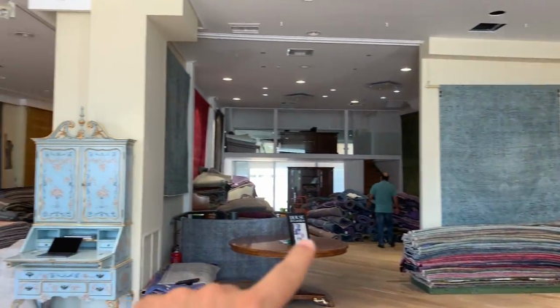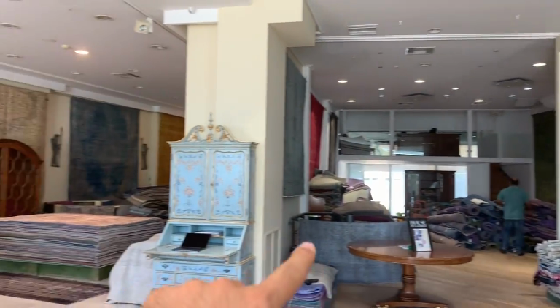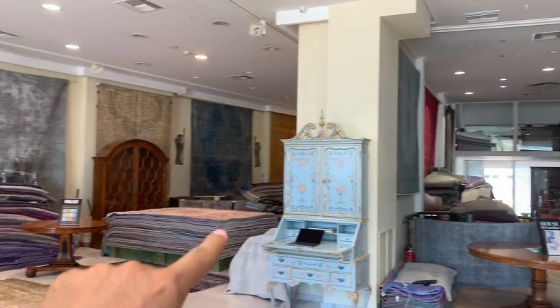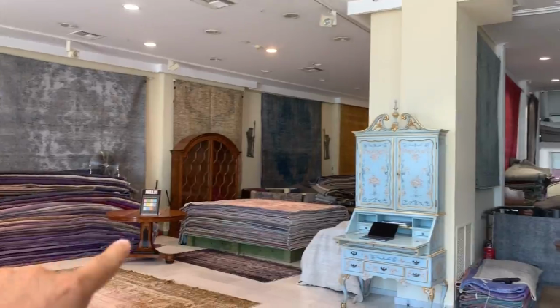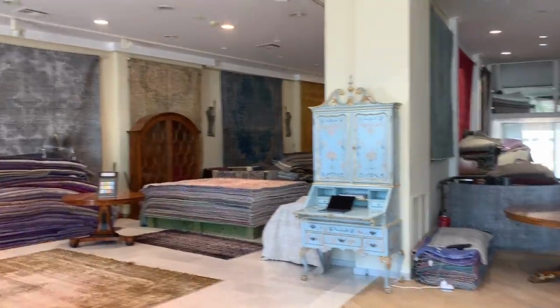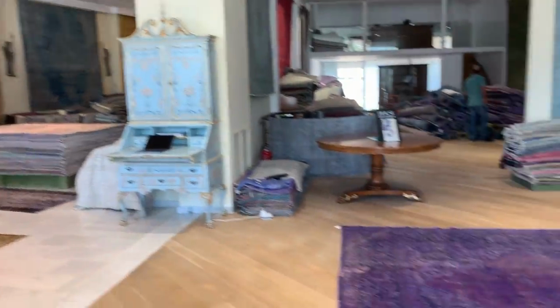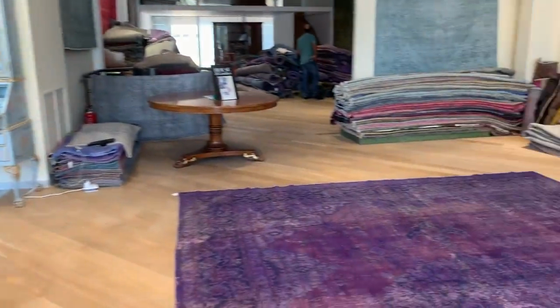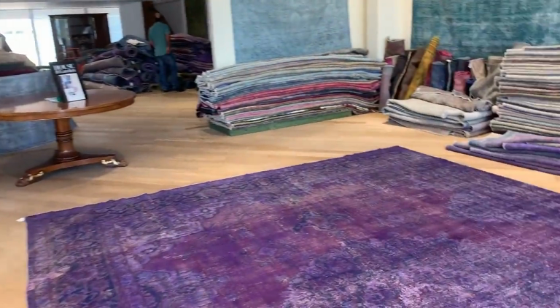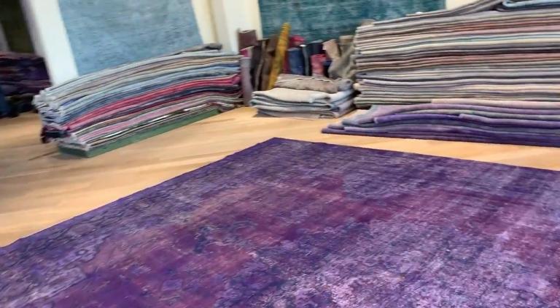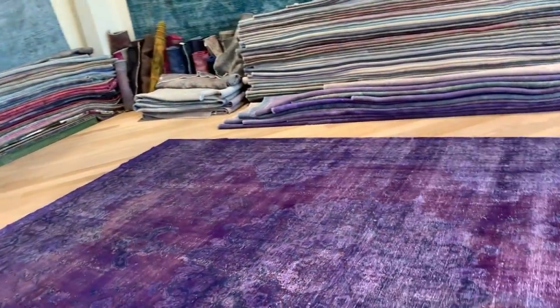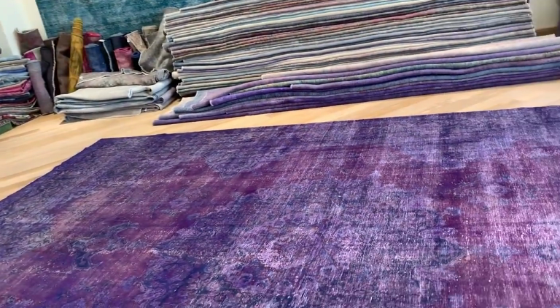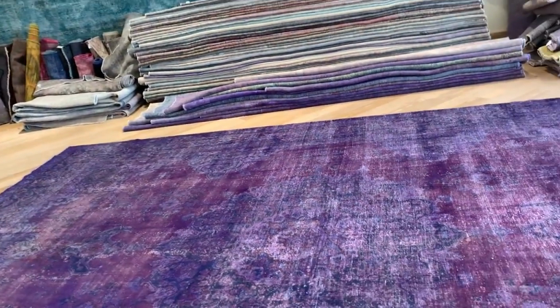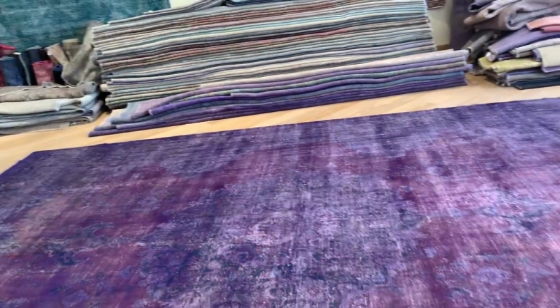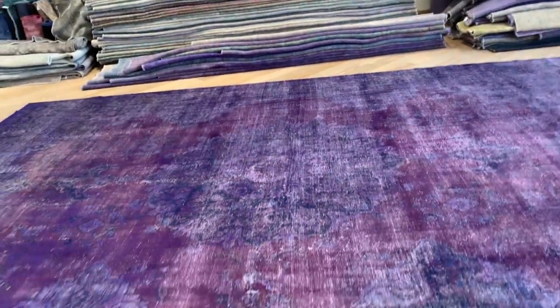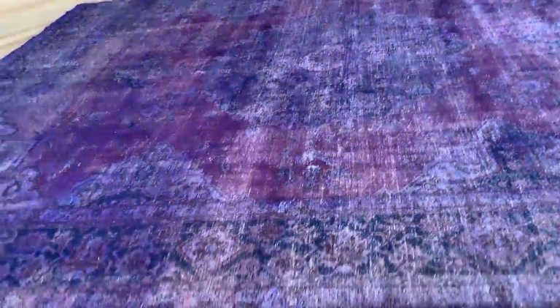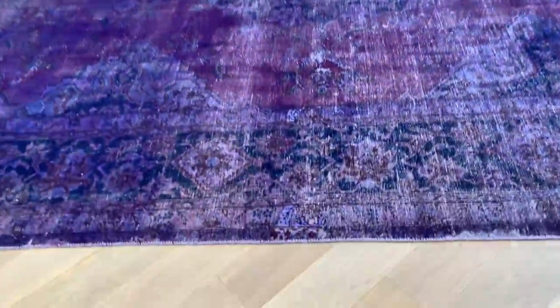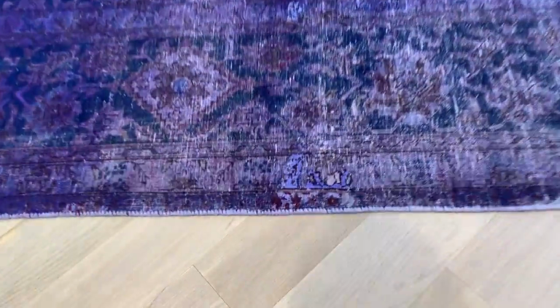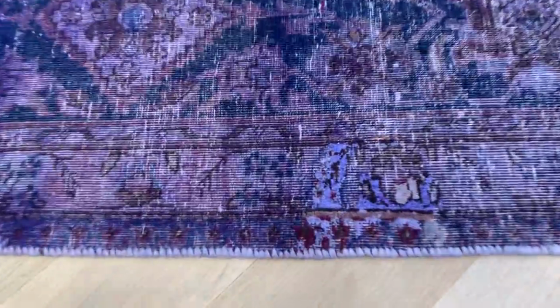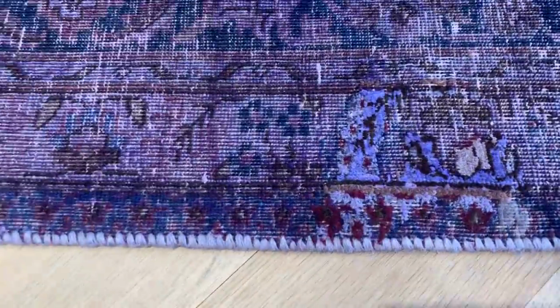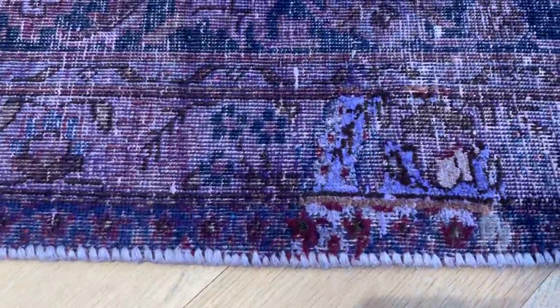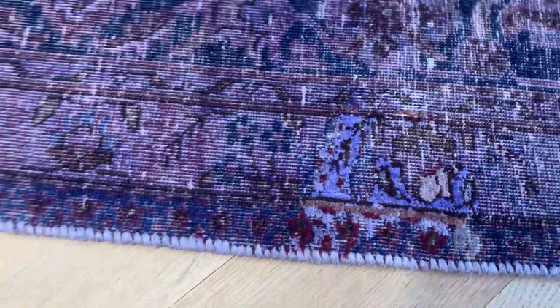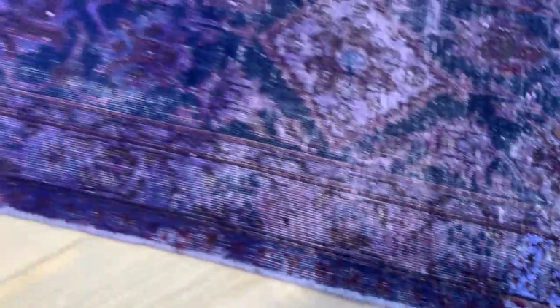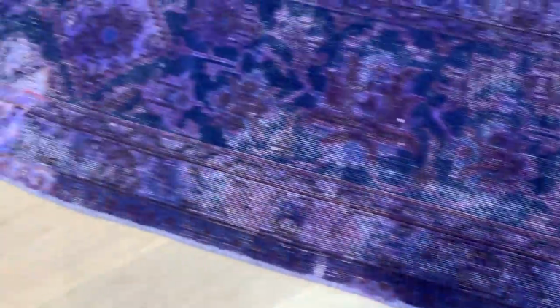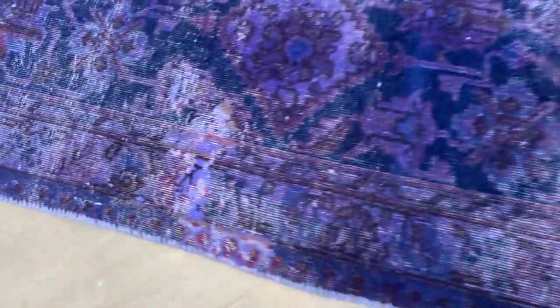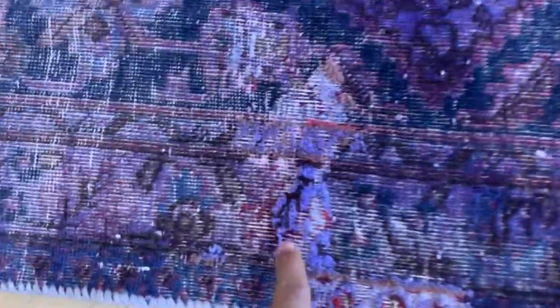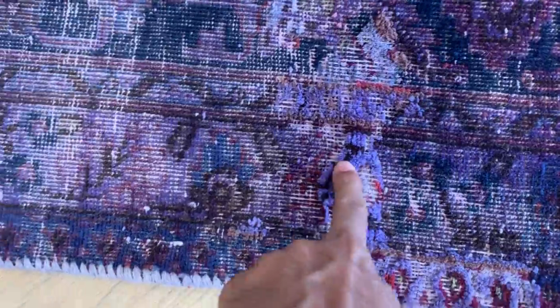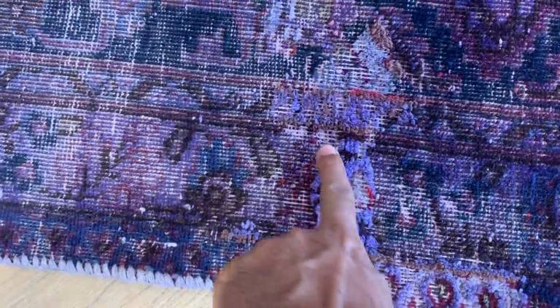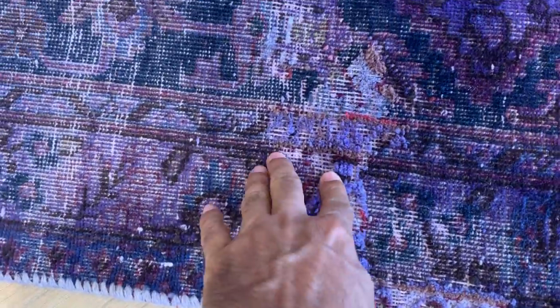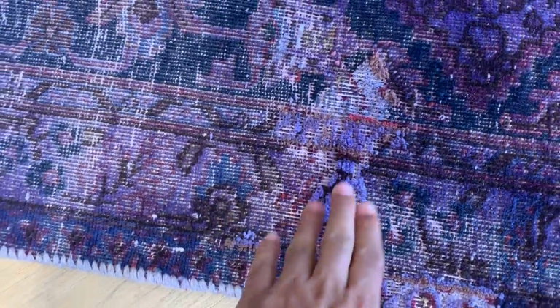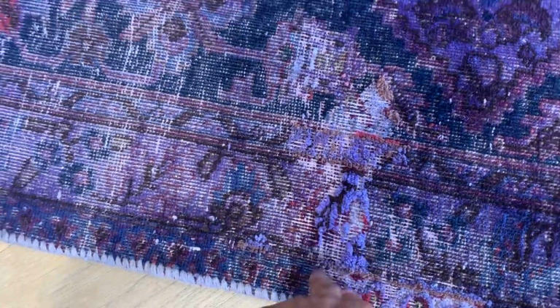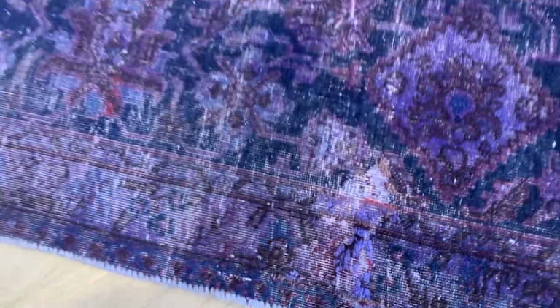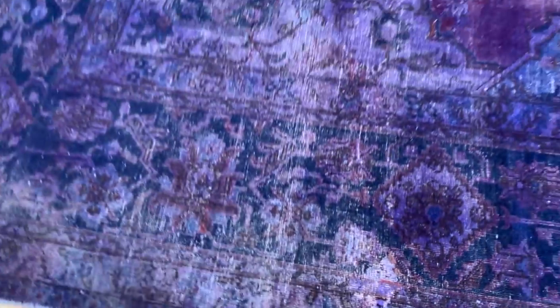Let me quickly show you our store. We have a very large shop in Athens, Greece, and showrooms in Berlin, Cologne, and Hamburg, where we can send the carpets. Let me show you — some of these areas are from the original carpet, just with a bit more wool, and the wool is slightly lighter.